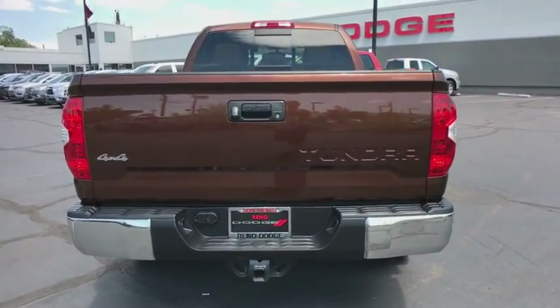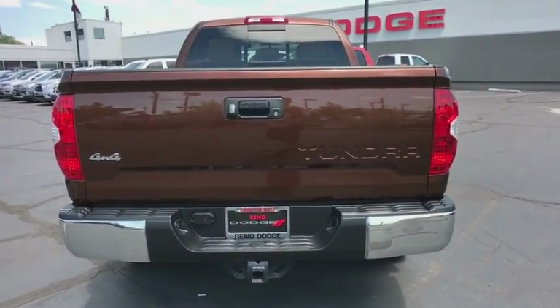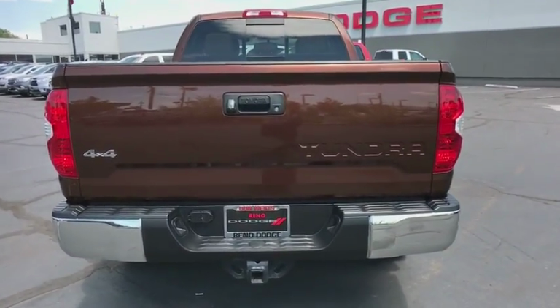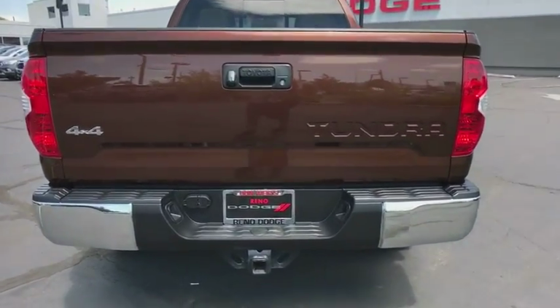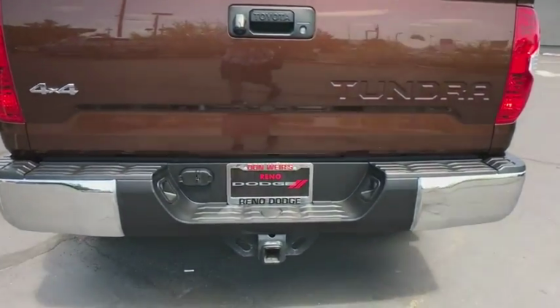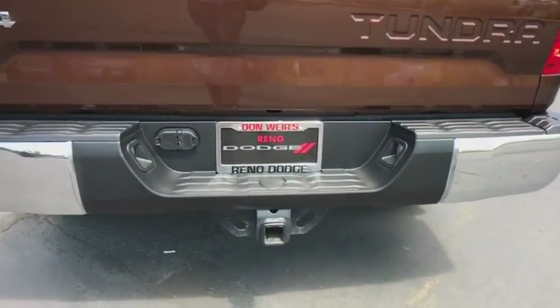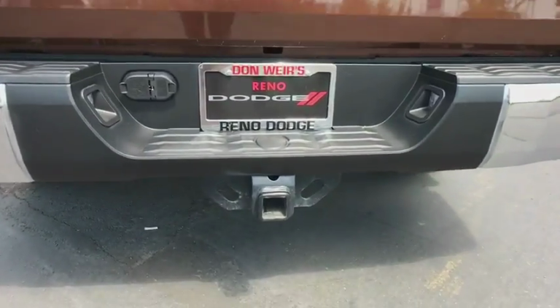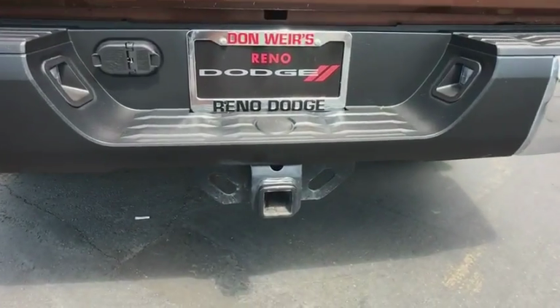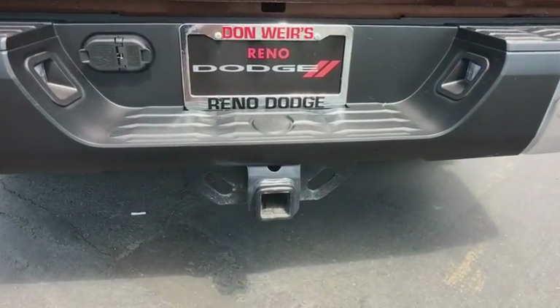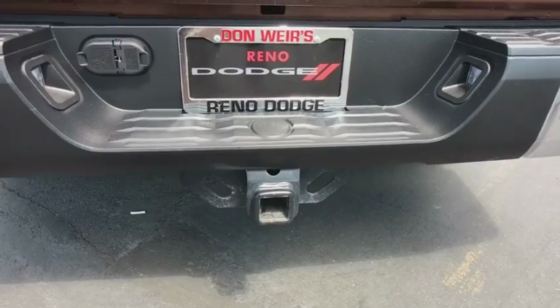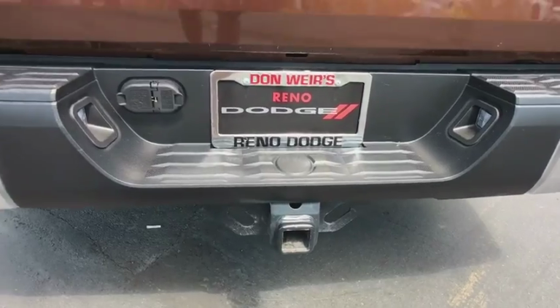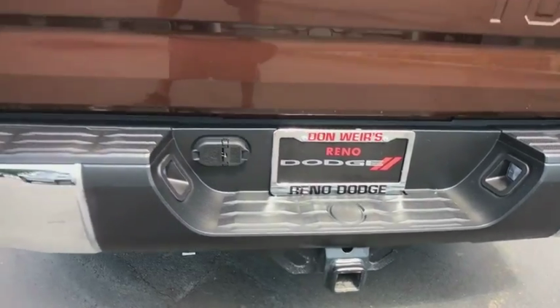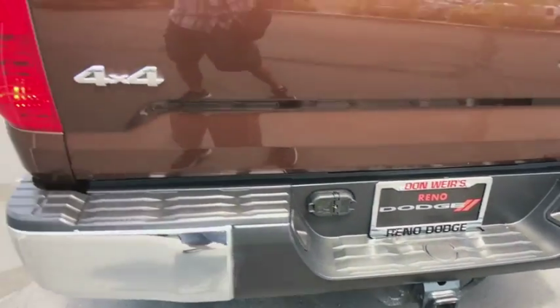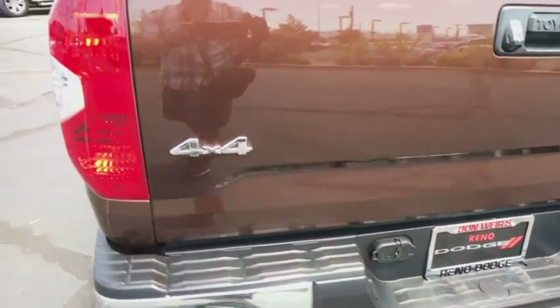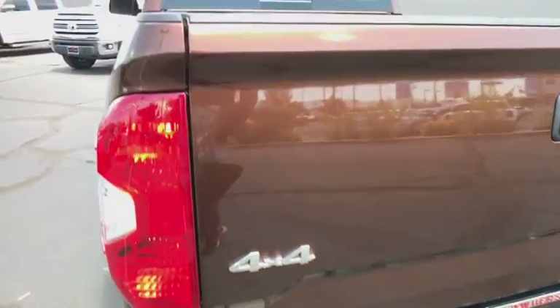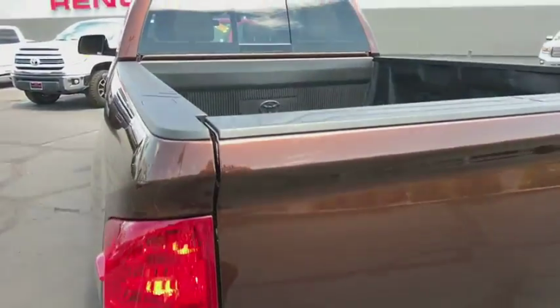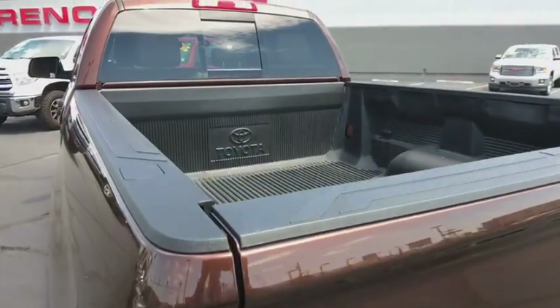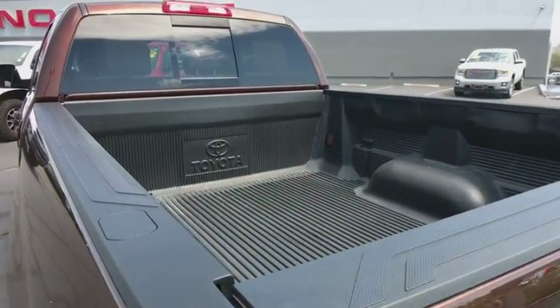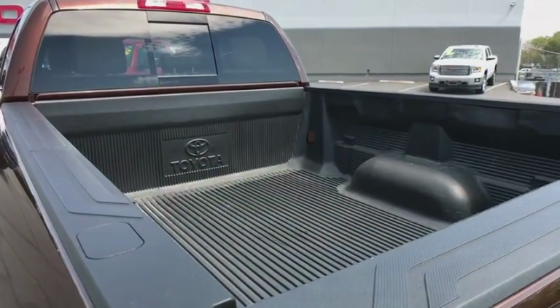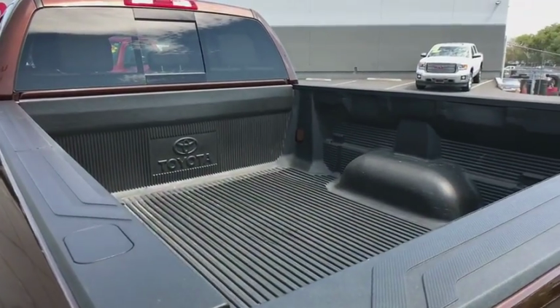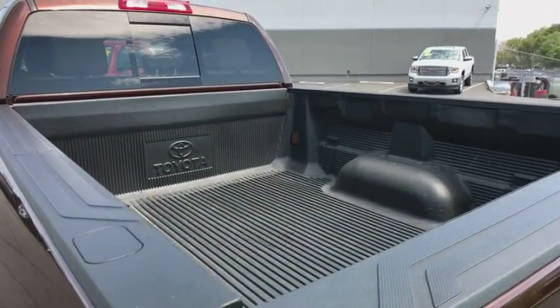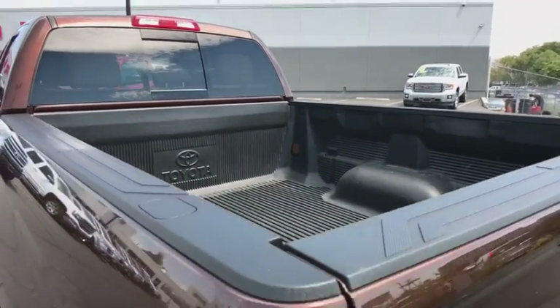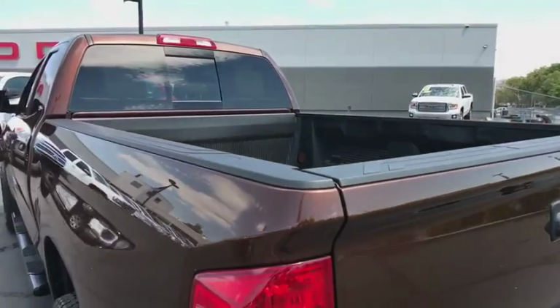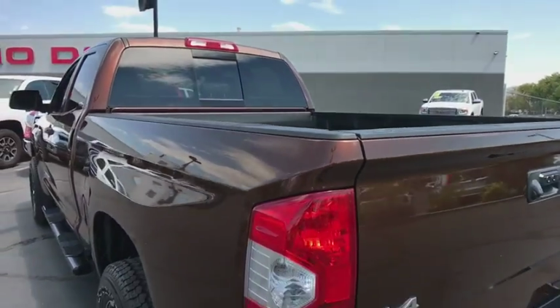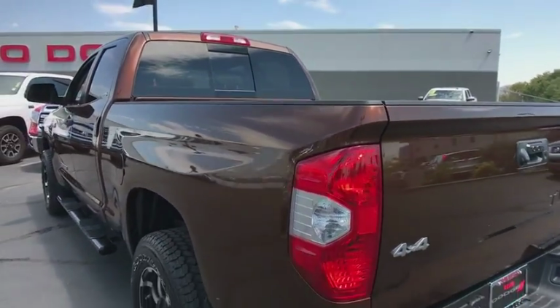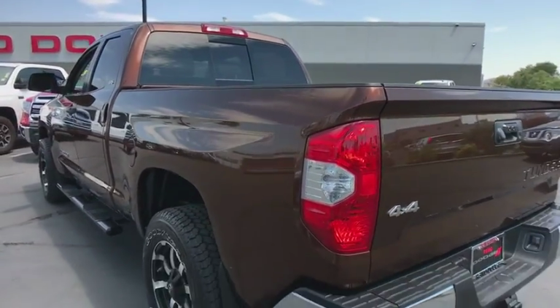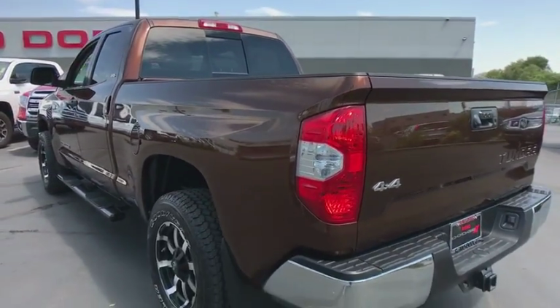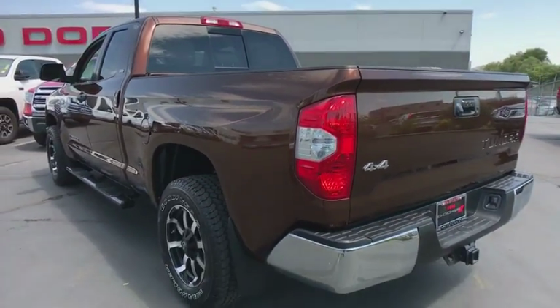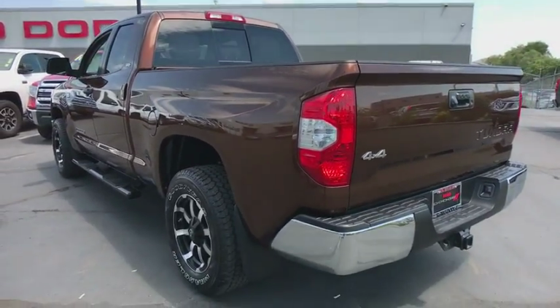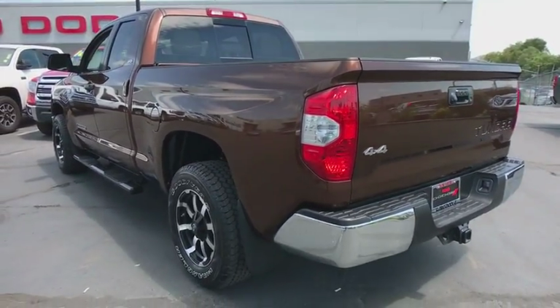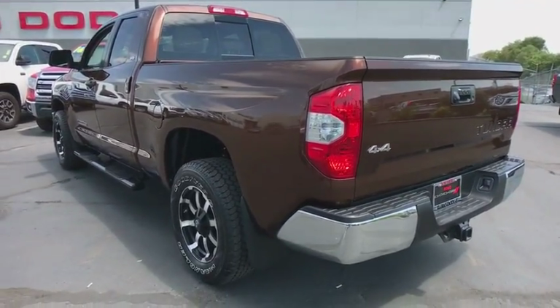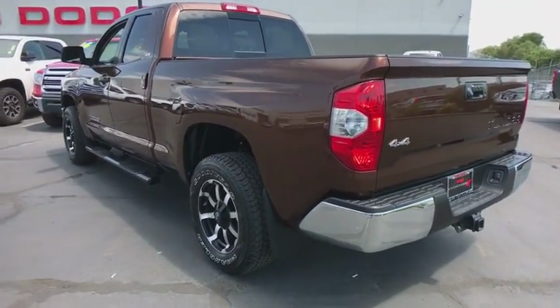With a towing capacity of up to 10,000 pounds and a payload capacity of over 2,000 pounds, the Tundra is the perfect mix of power and efficiency. This vehicle has less than 25,000 miles.